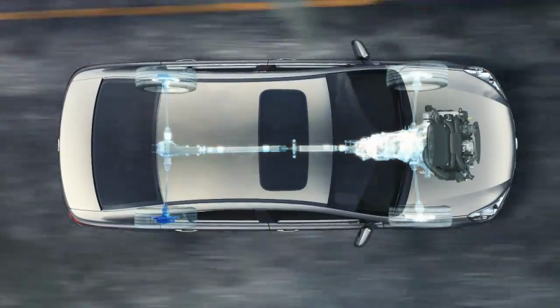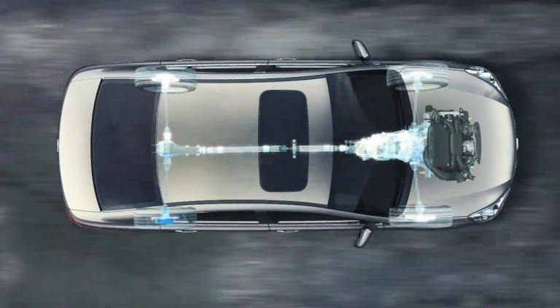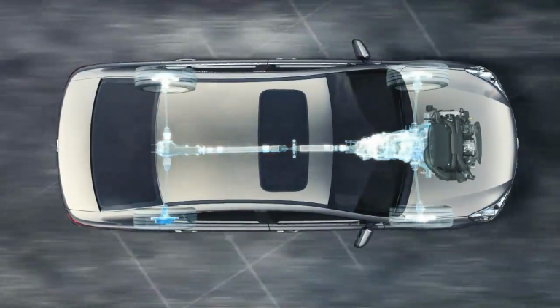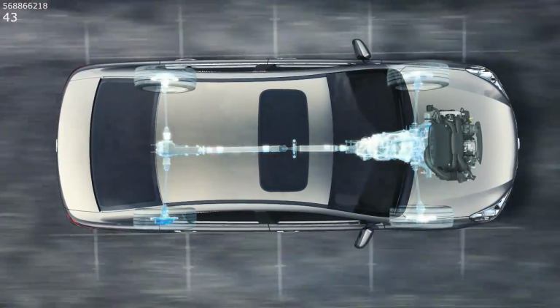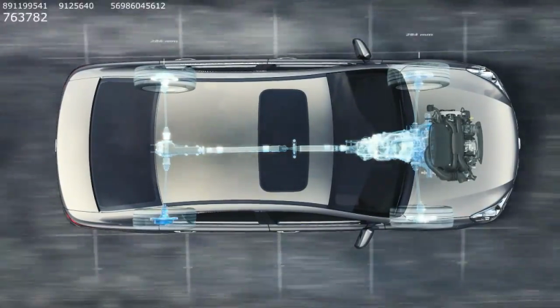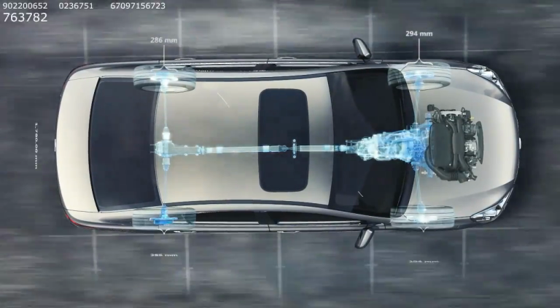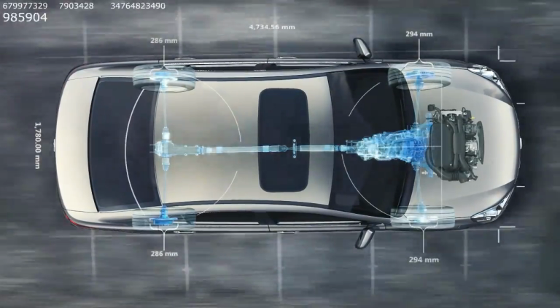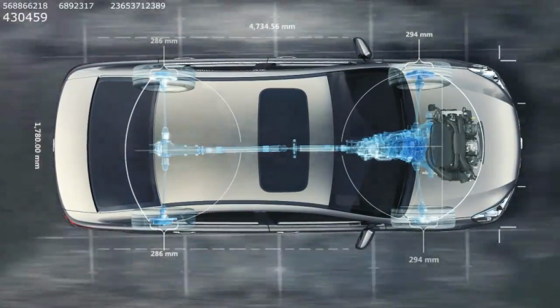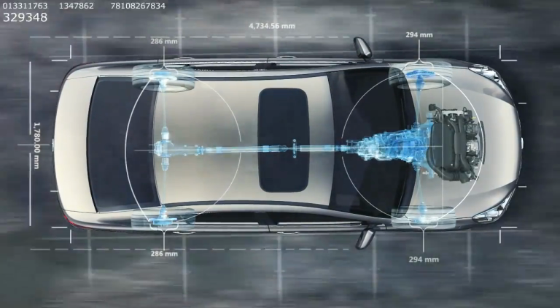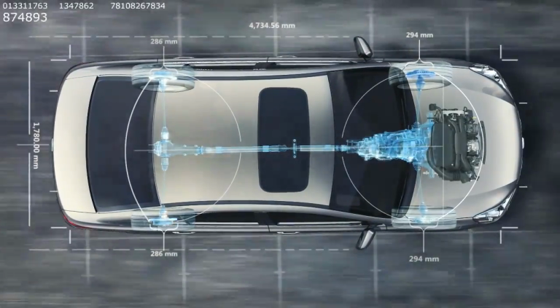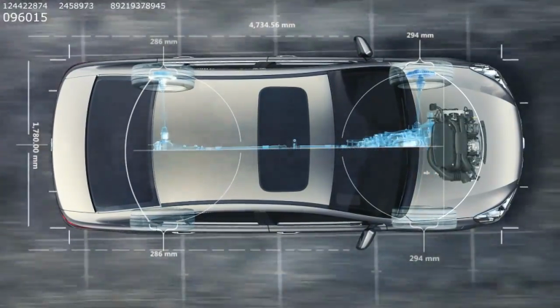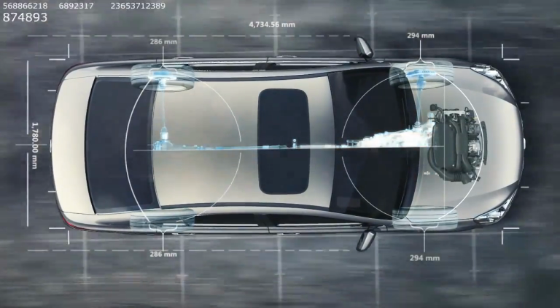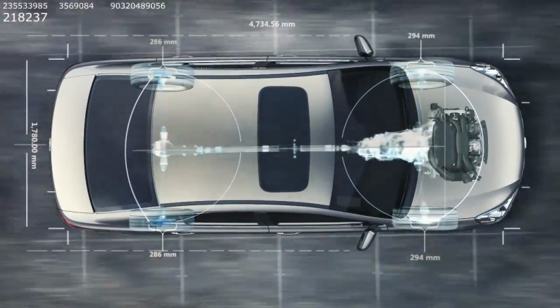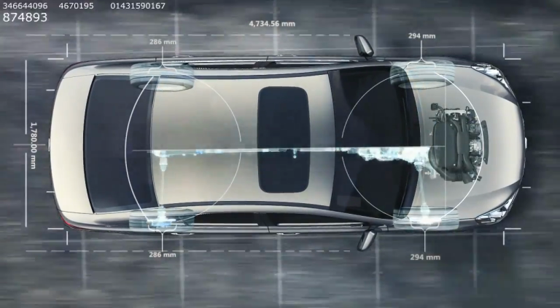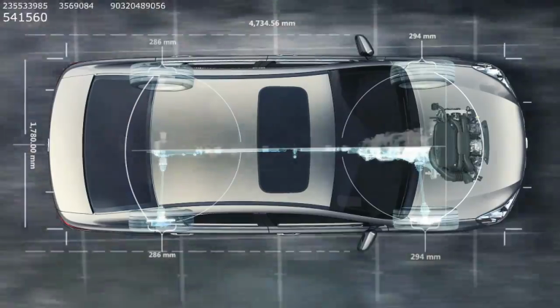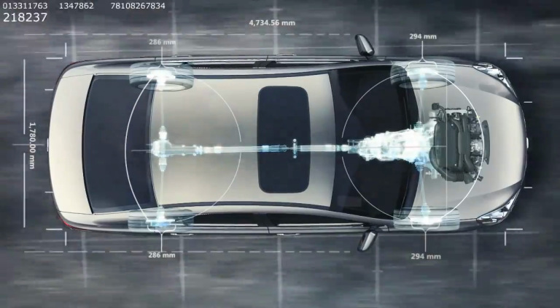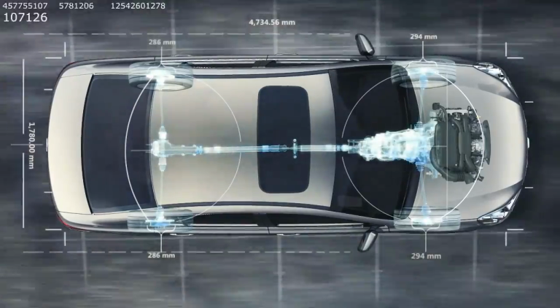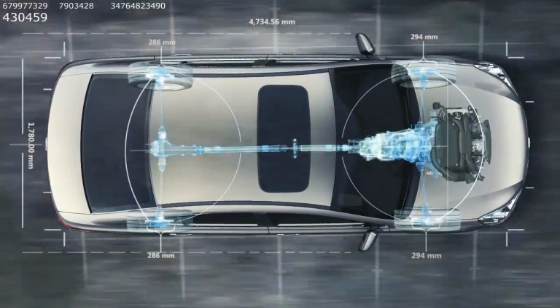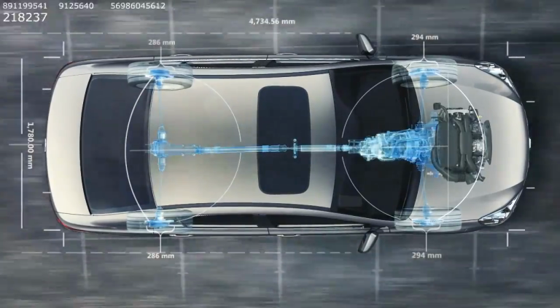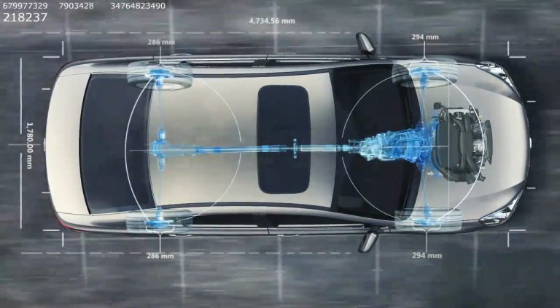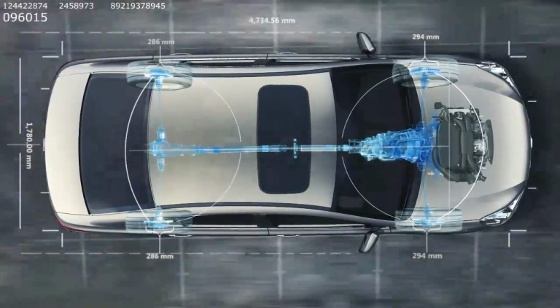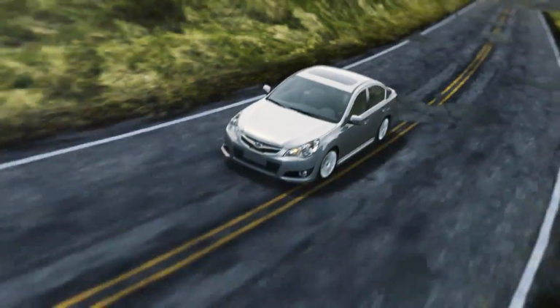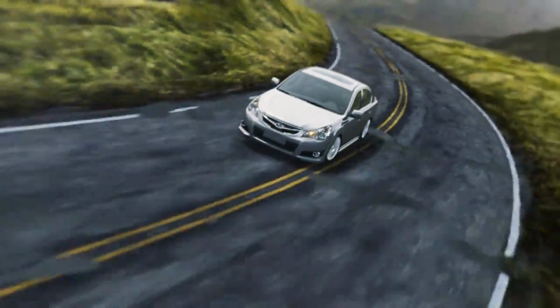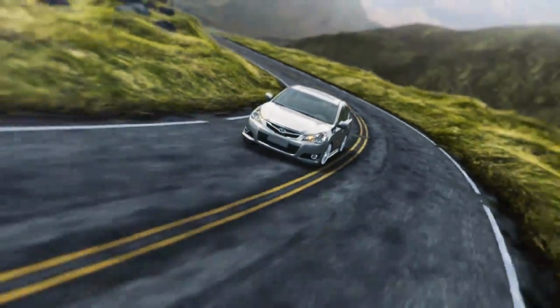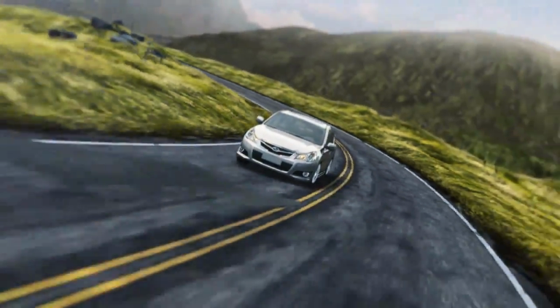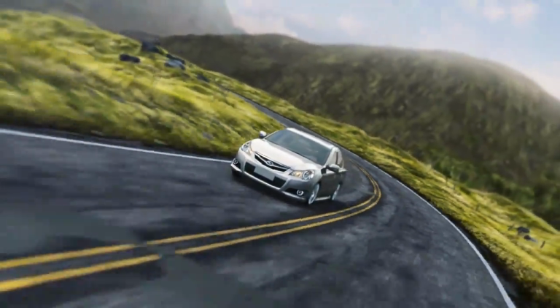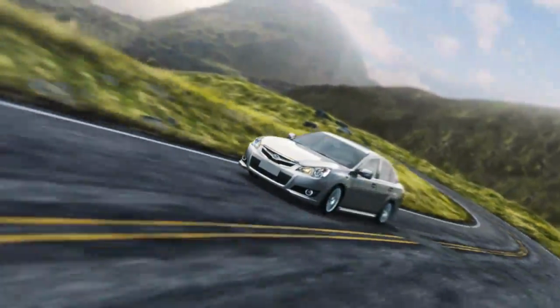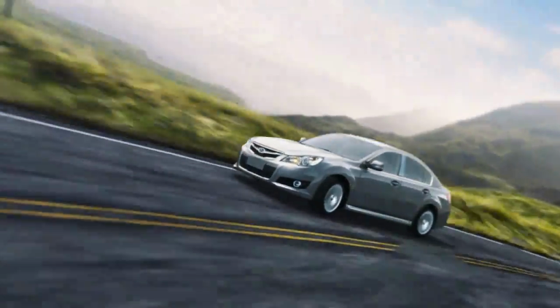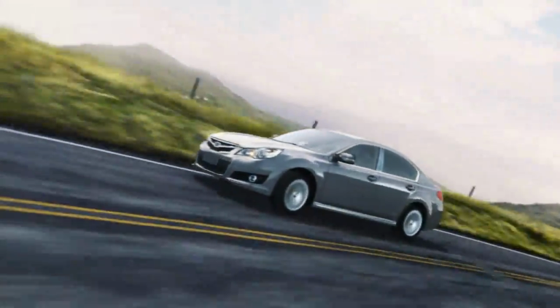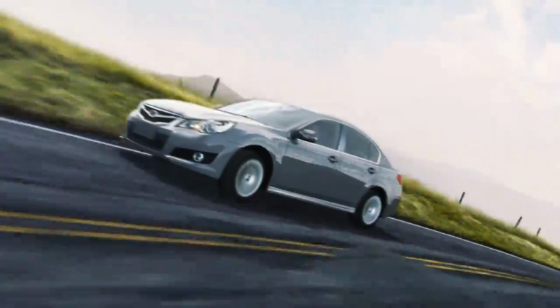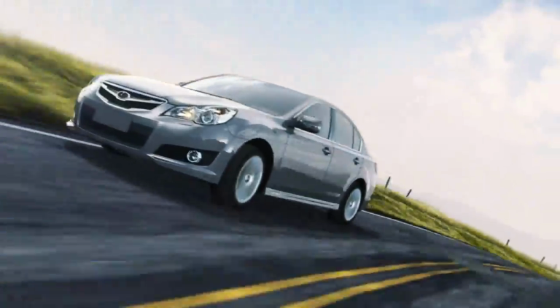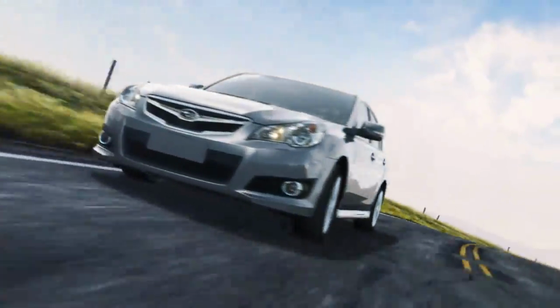What's more, its streamlined design means our system is almost perfectly symmetrical. It's this symmetry that makes every Subaru unique, giving you exceptional side-to-side balance for one-of-a-kind responsiveness.